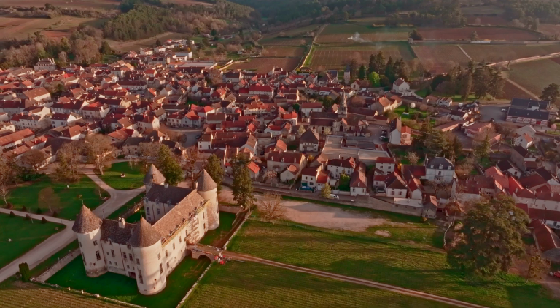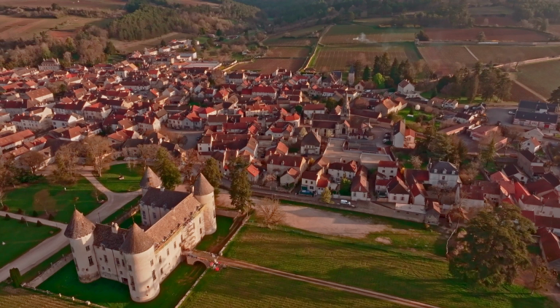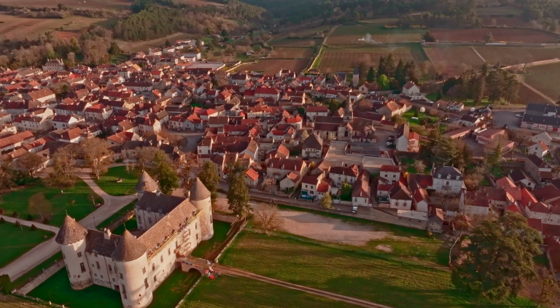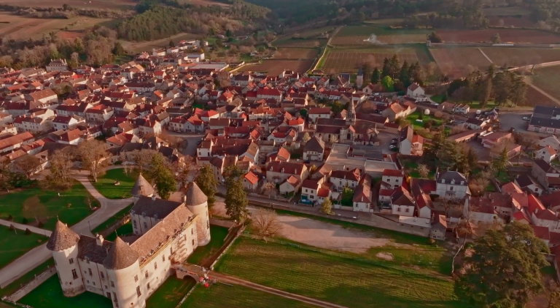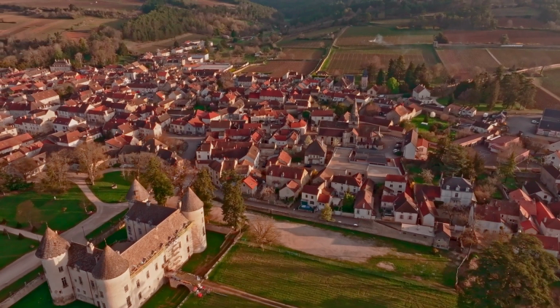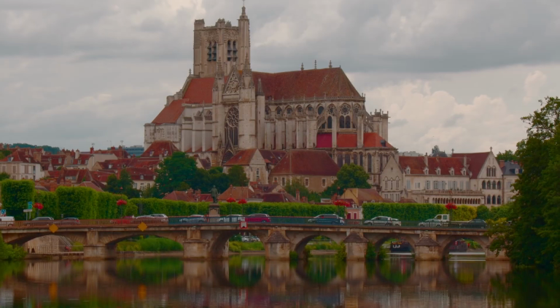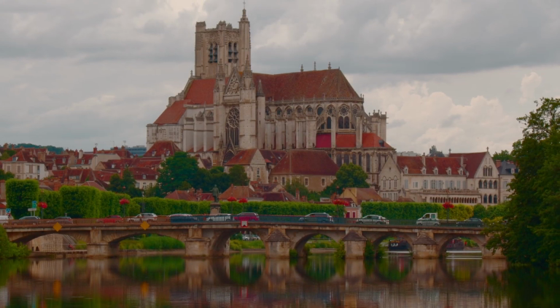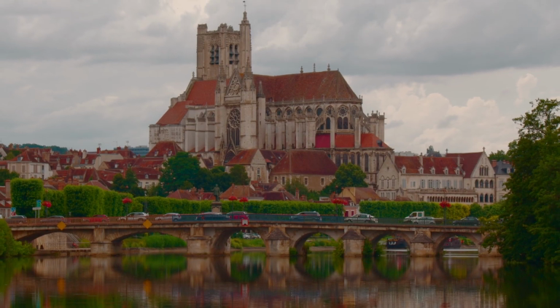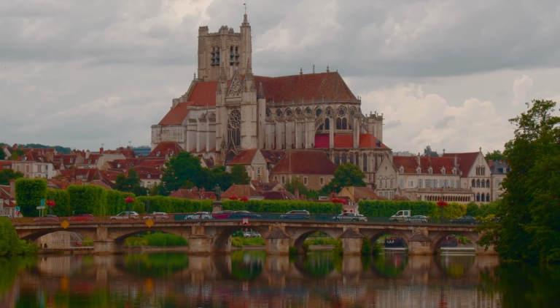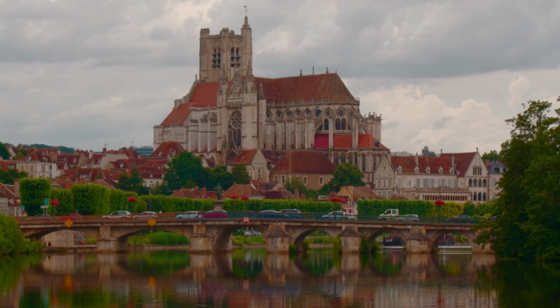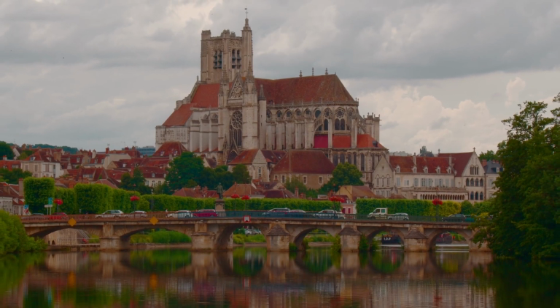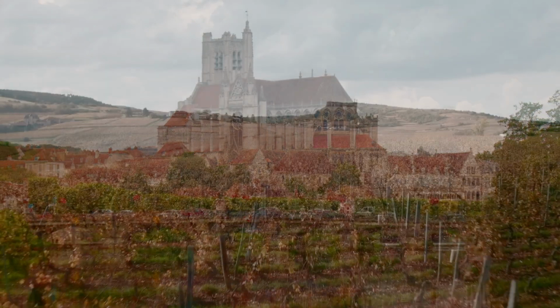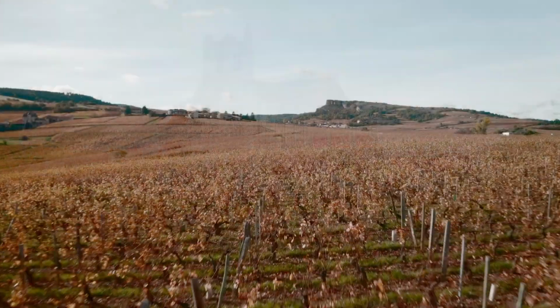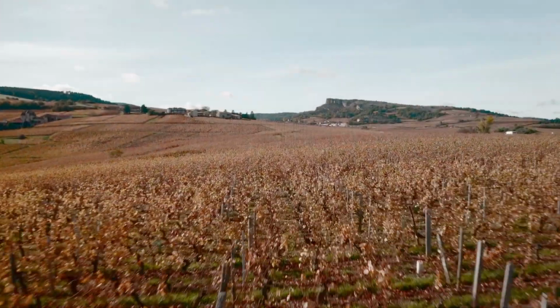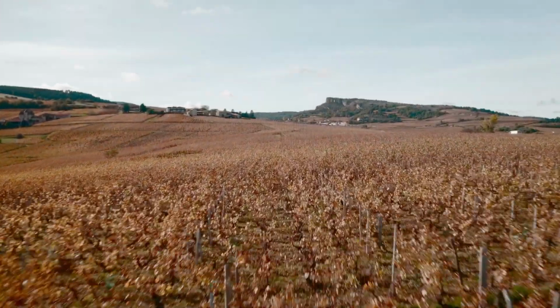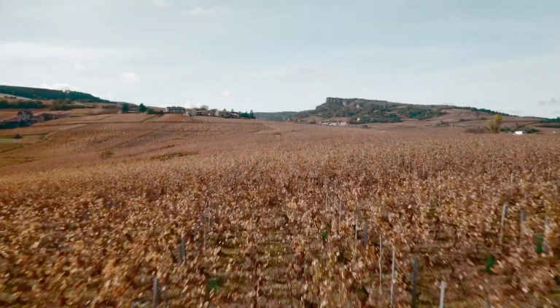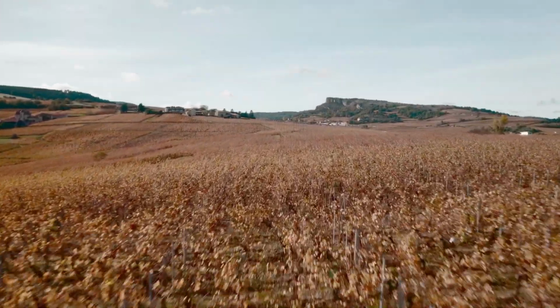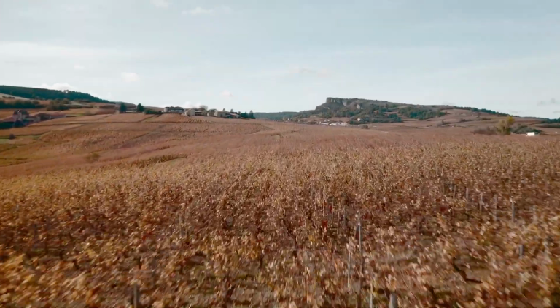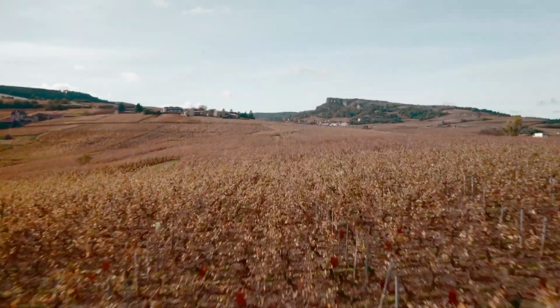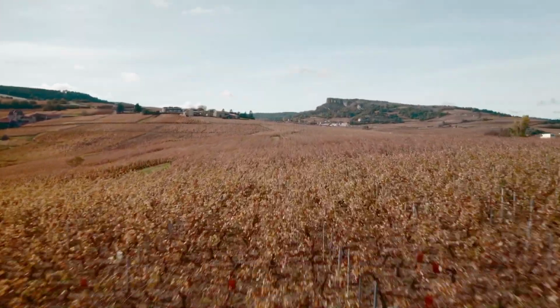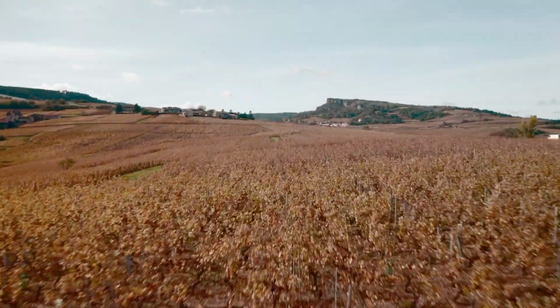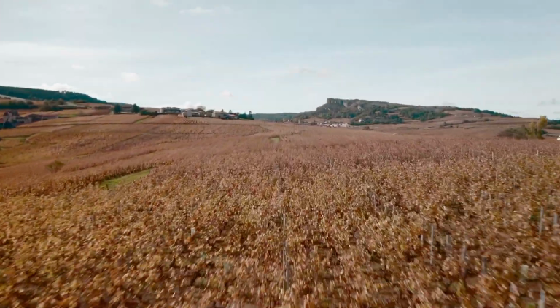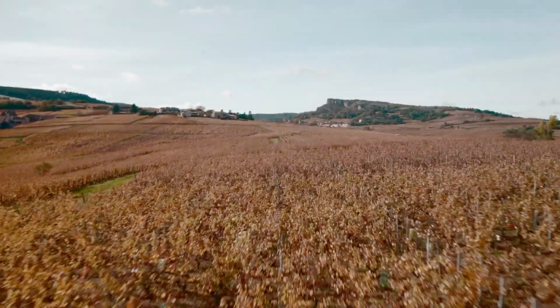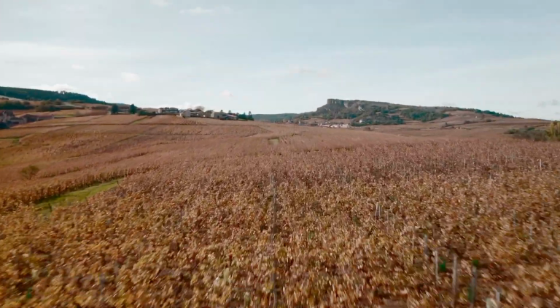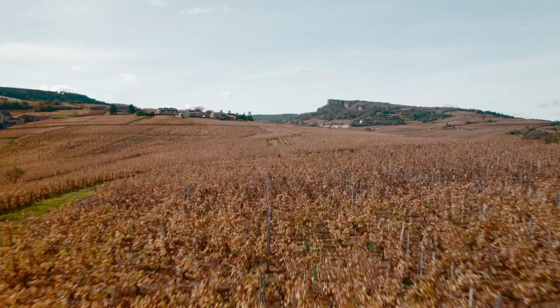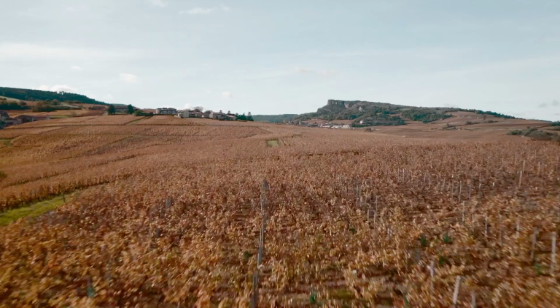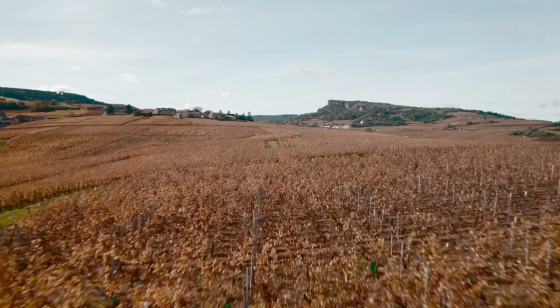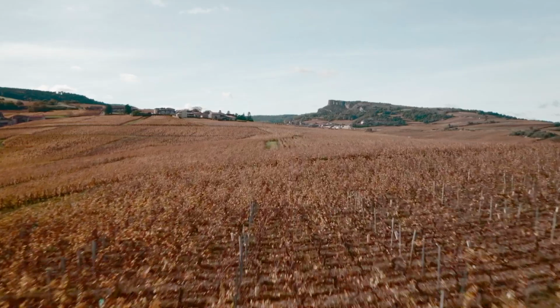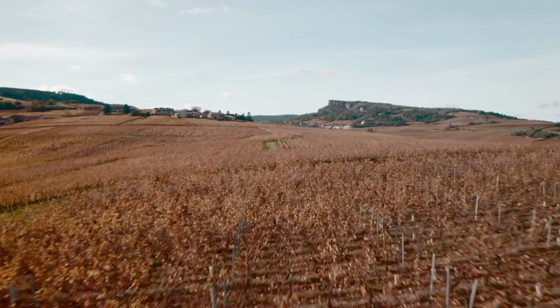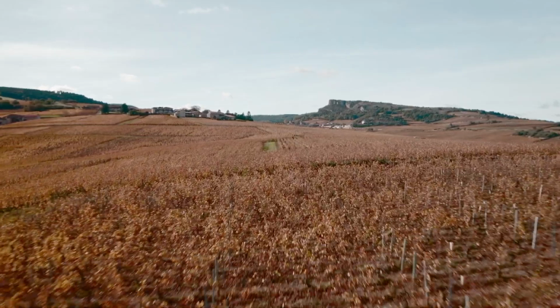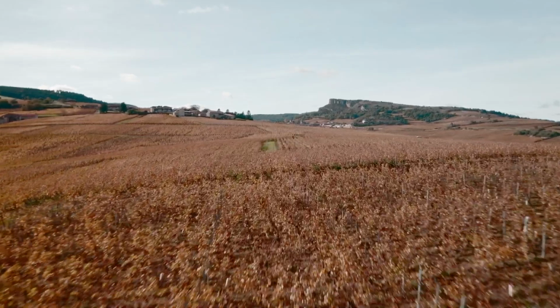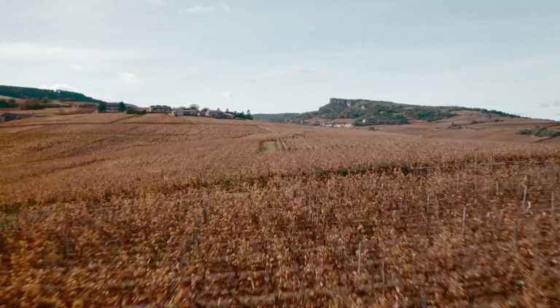Picture yourself, pardon the pun, in a sleepy French estate tucked away in Burgundy wine country, where a gentle breeze wafts through open windows and birdsong is on the air. Little do you know something remarkable is about to happen.